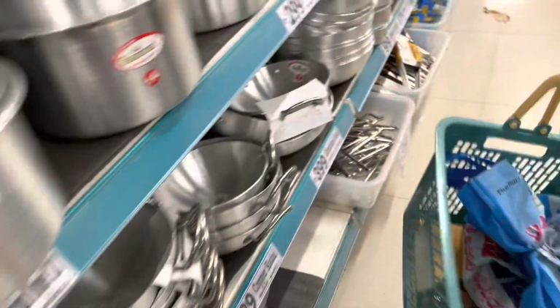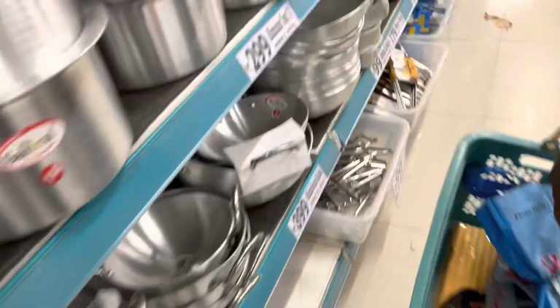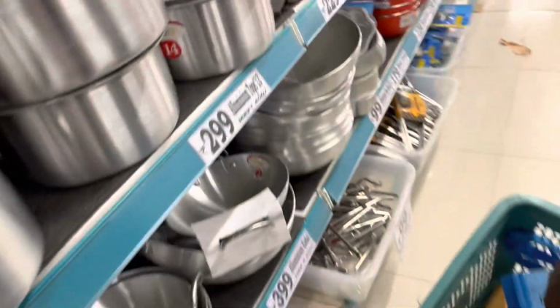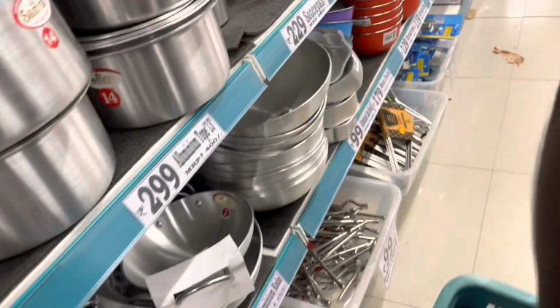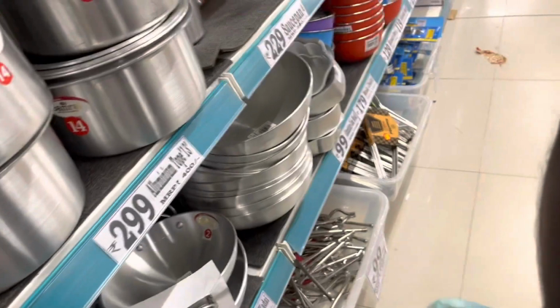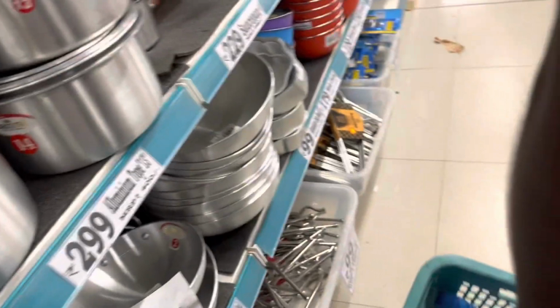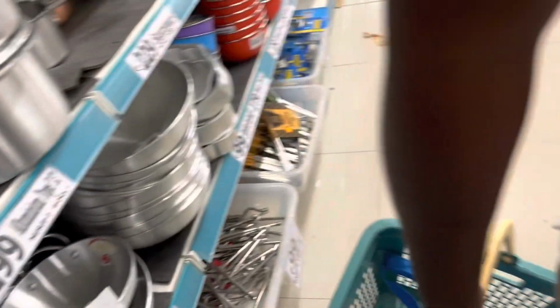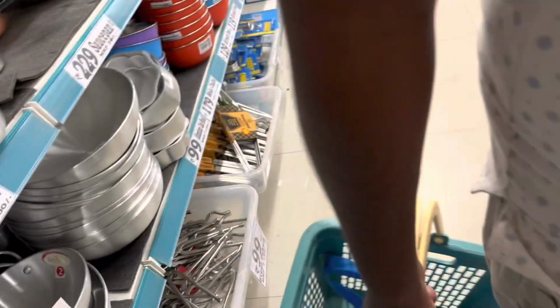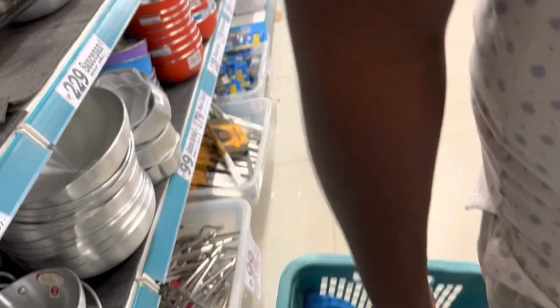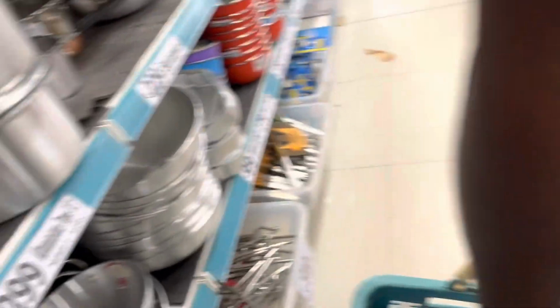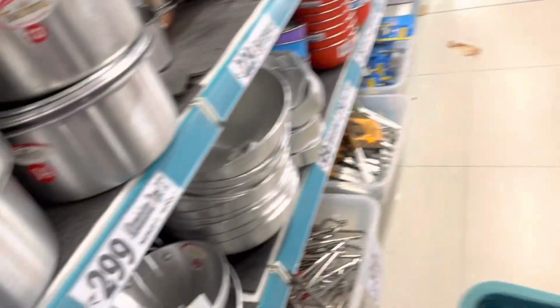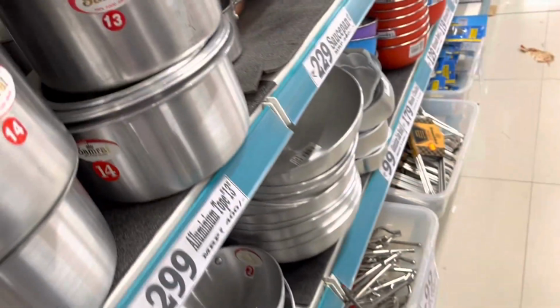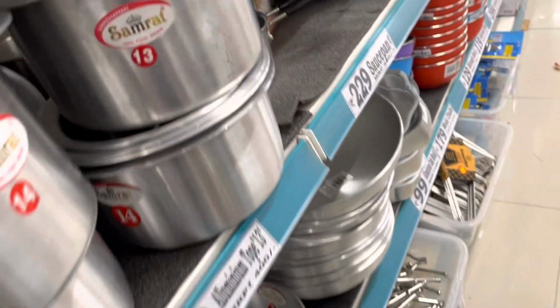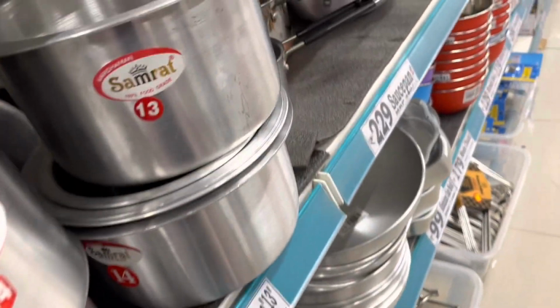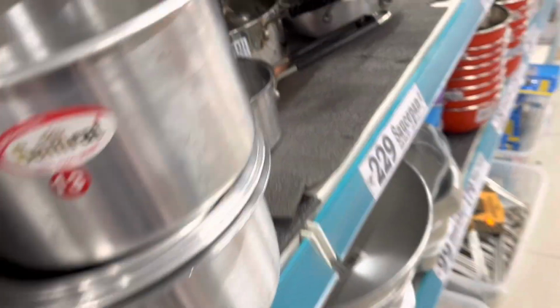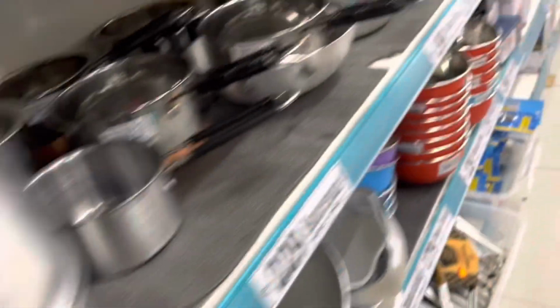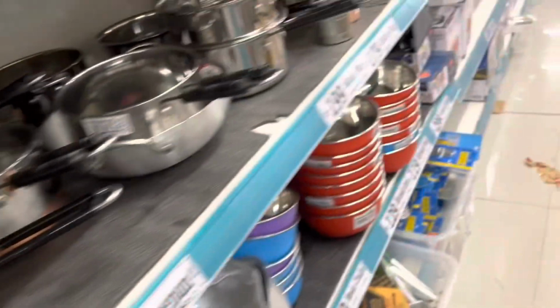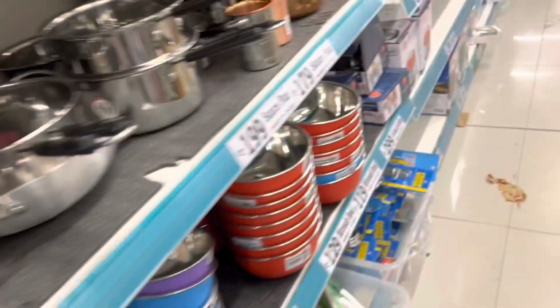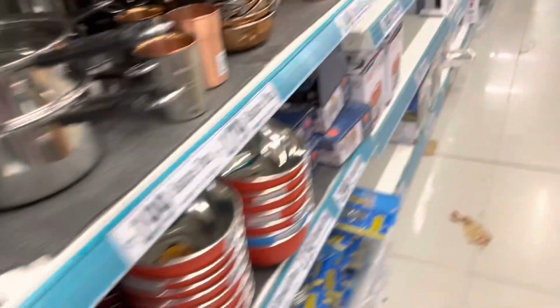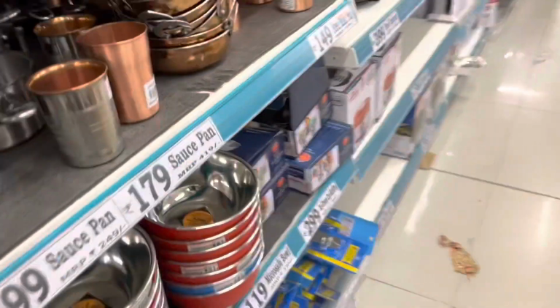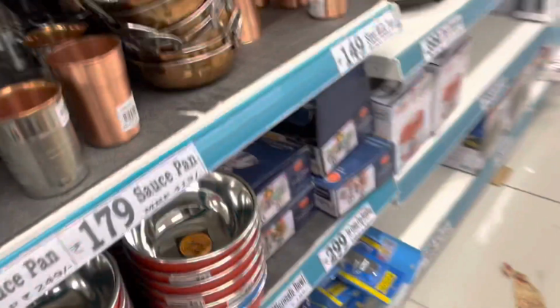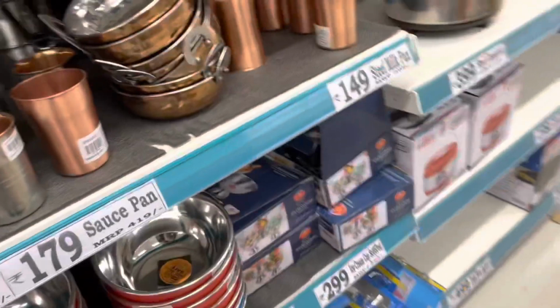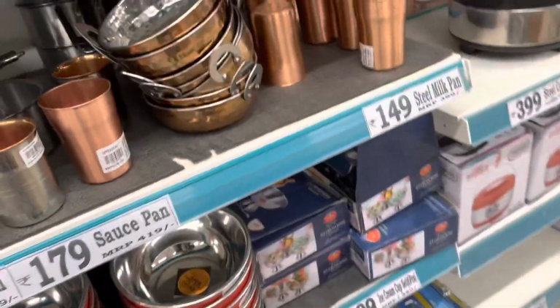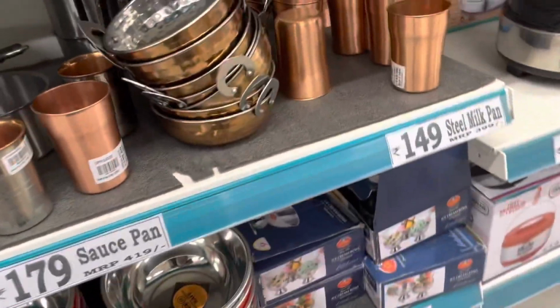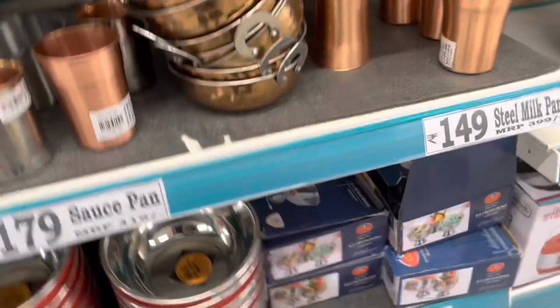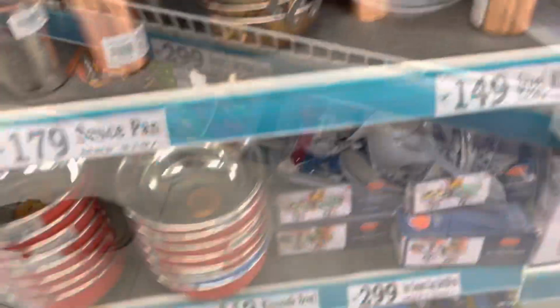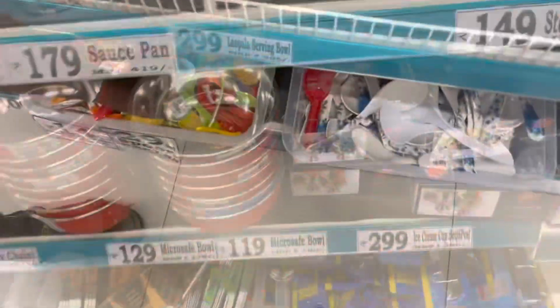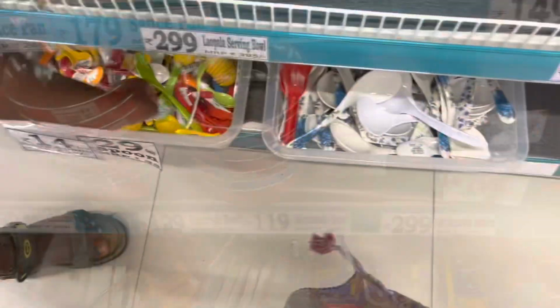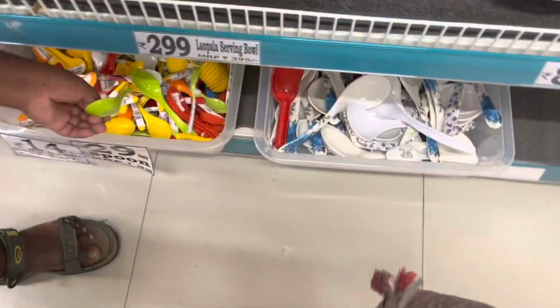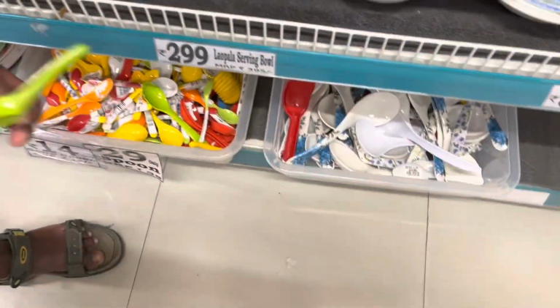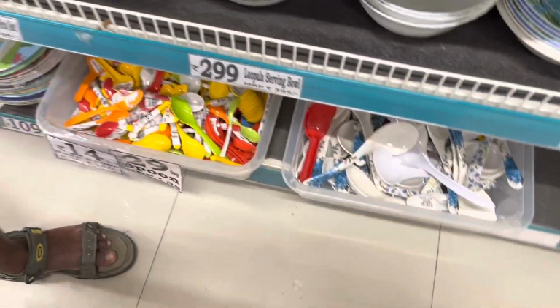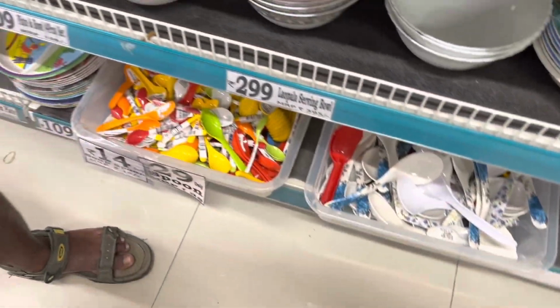And here we have some steel items. It's a big deal, but it's not a big deal, so you can't make it.